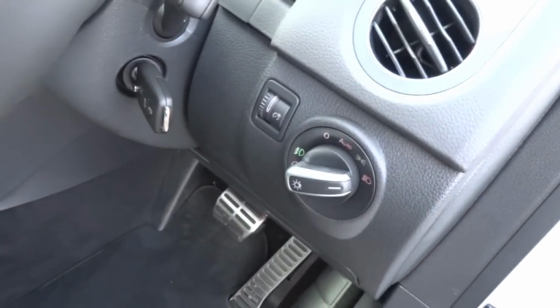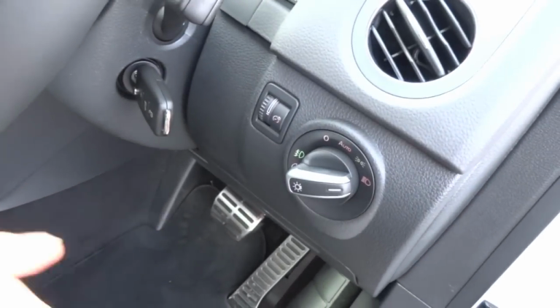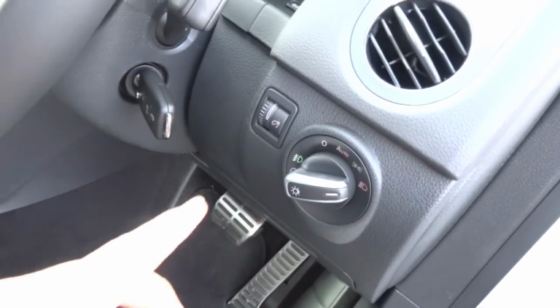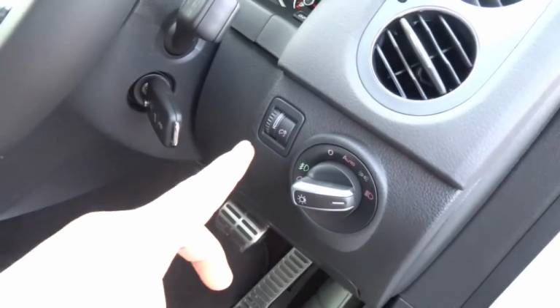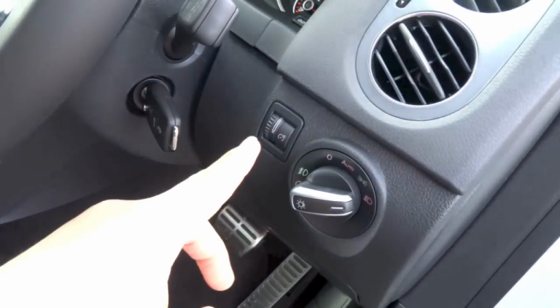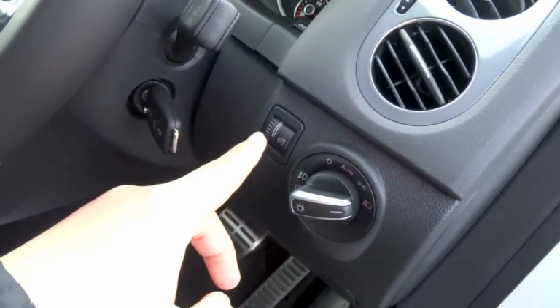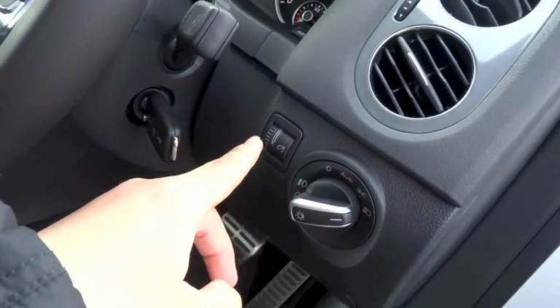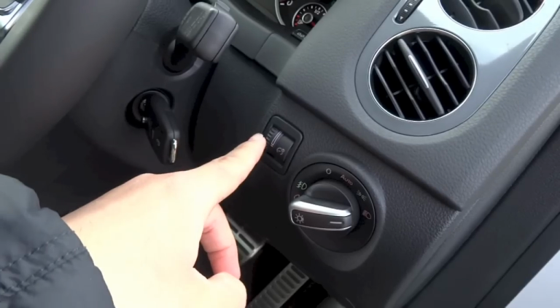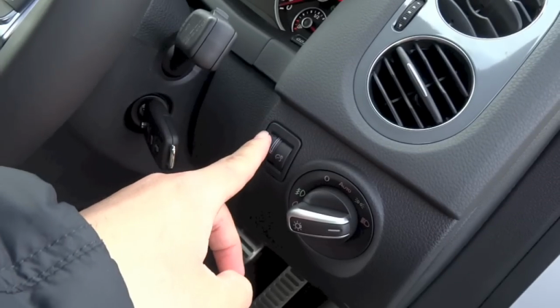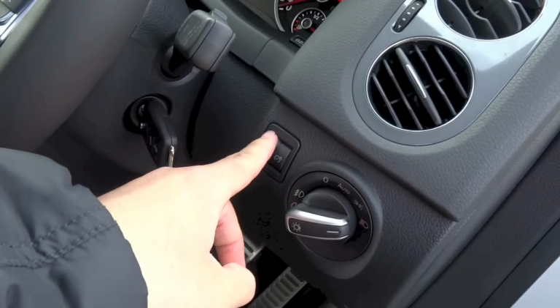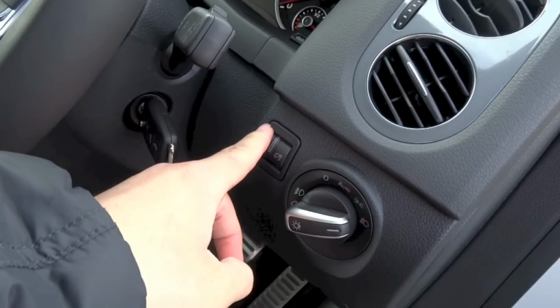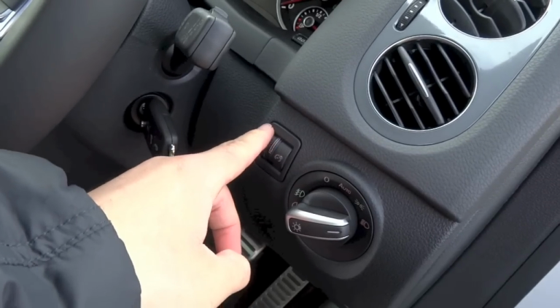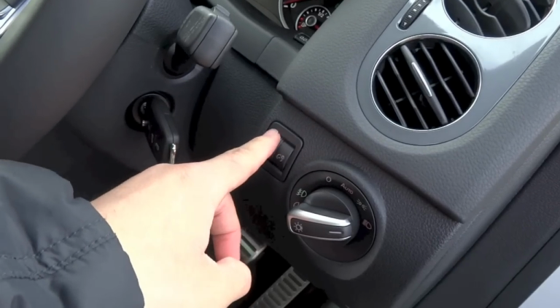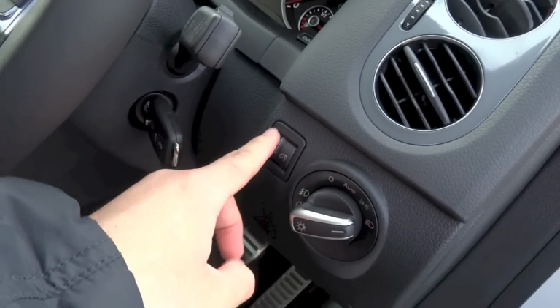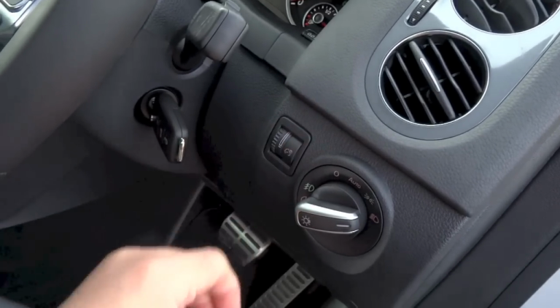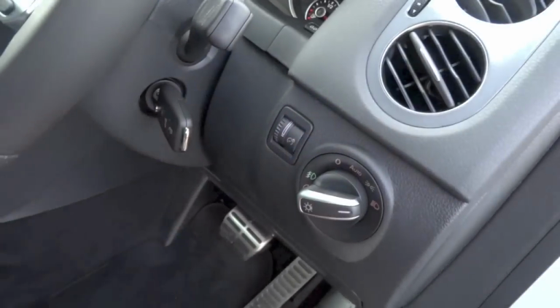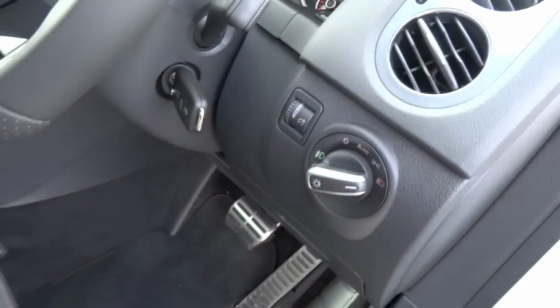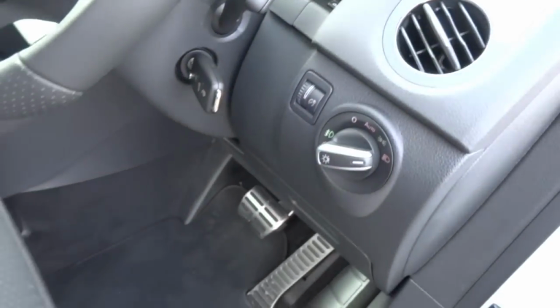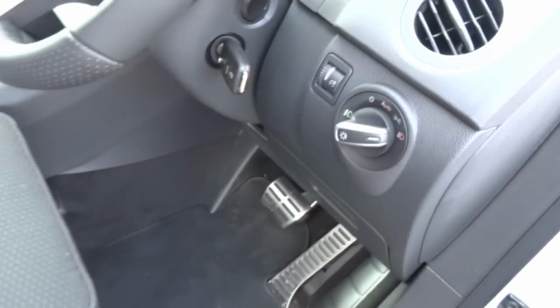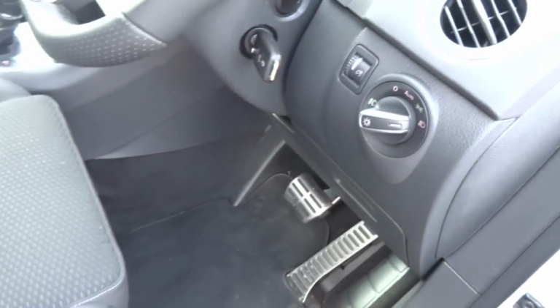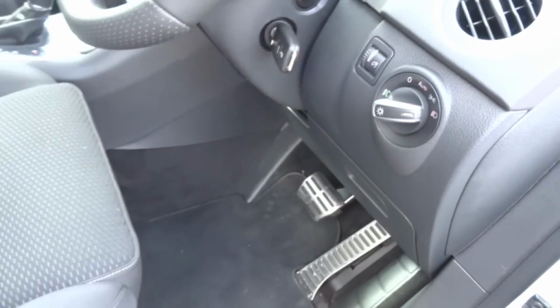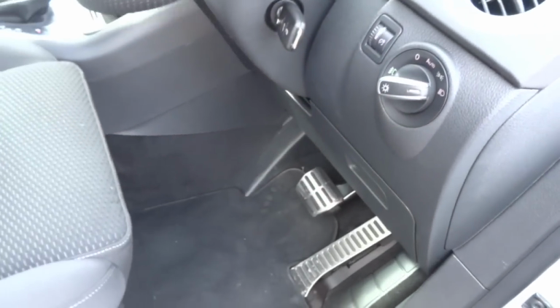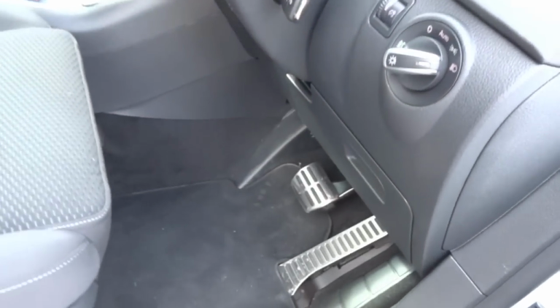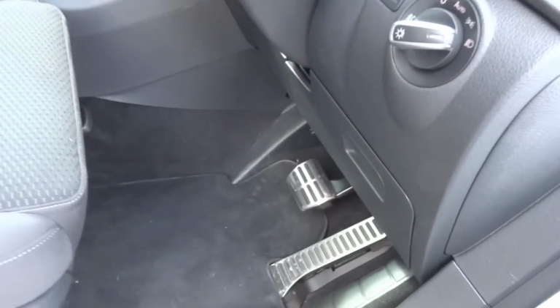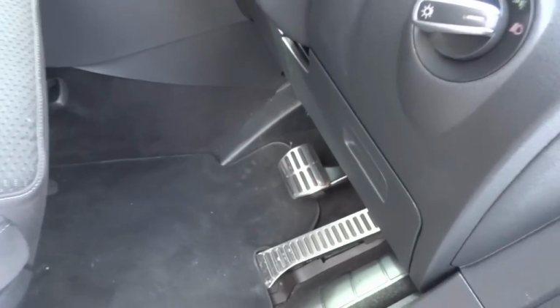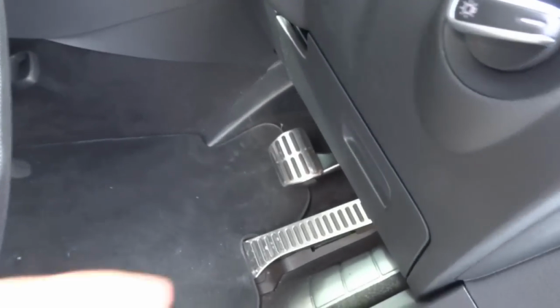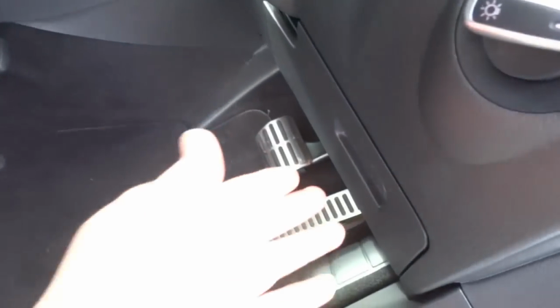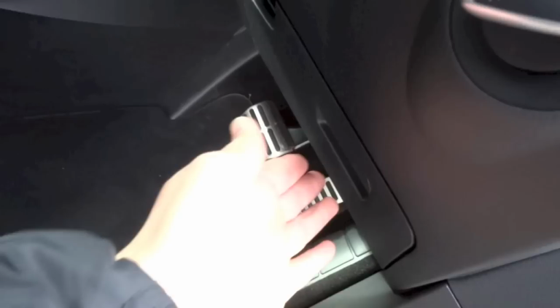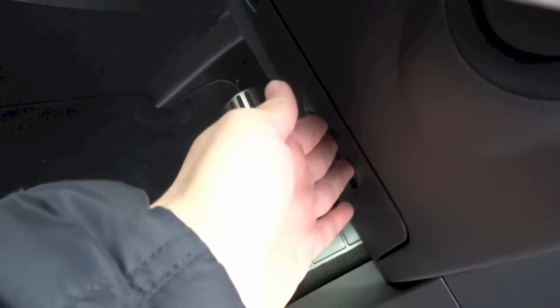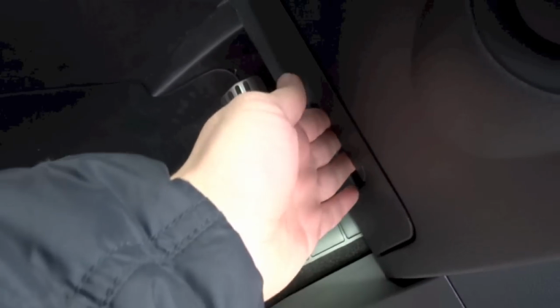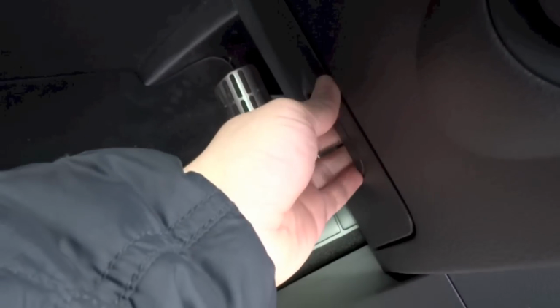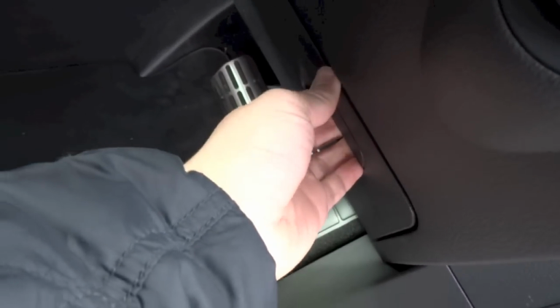To the left of the headlight switch, you have the lever to adjust the brightness of the interior. And you do have a bit of storage down below.